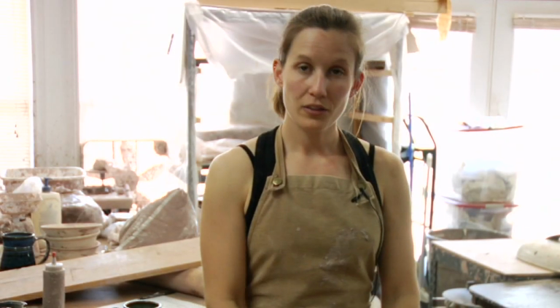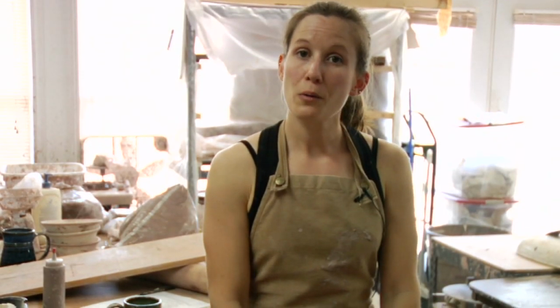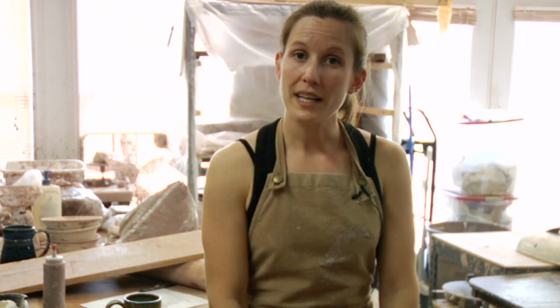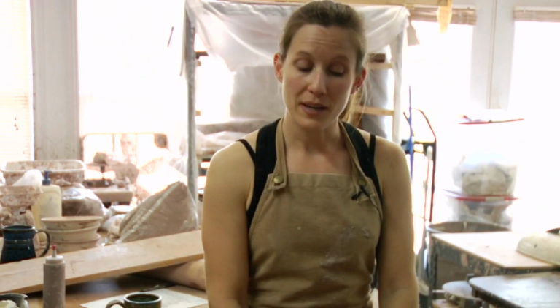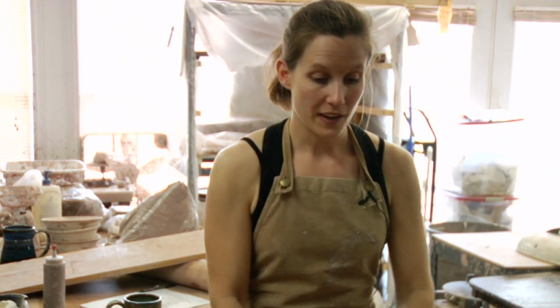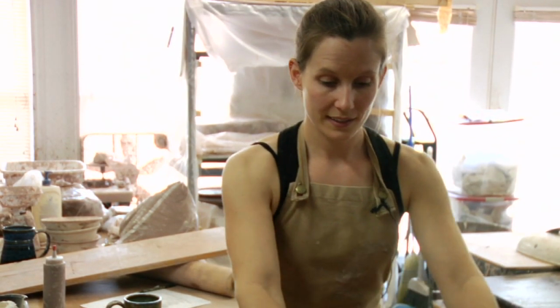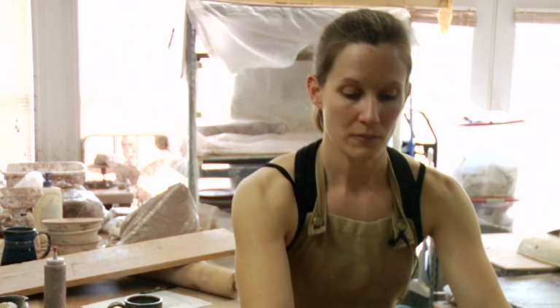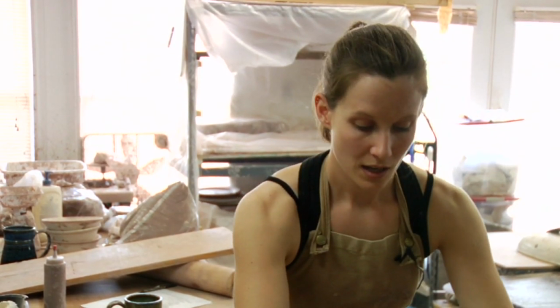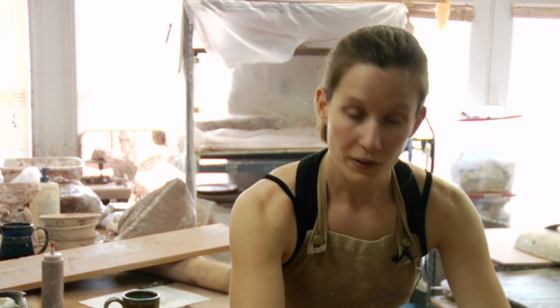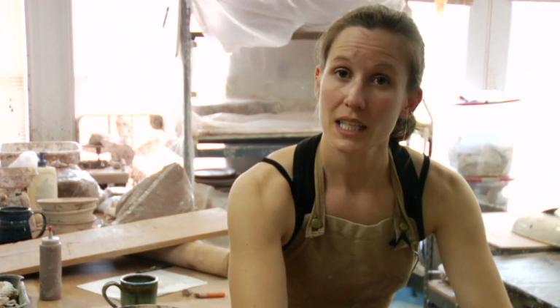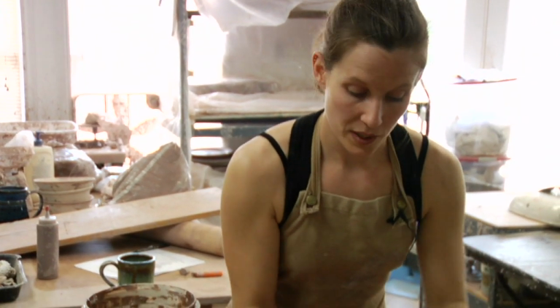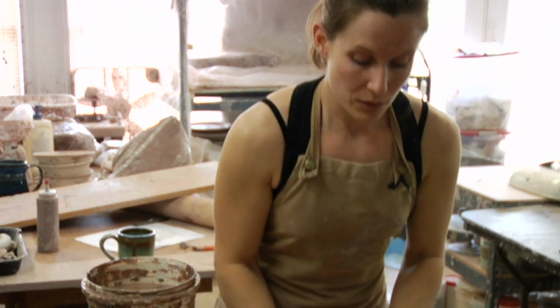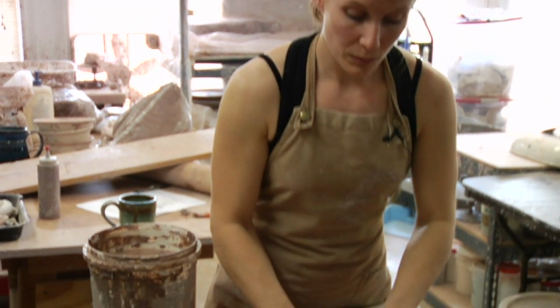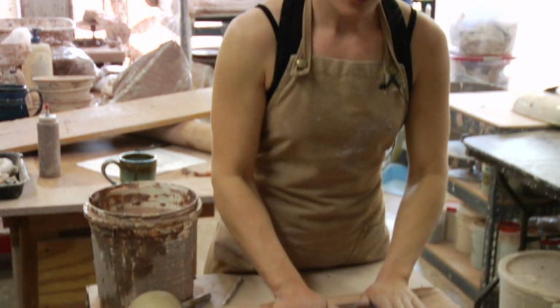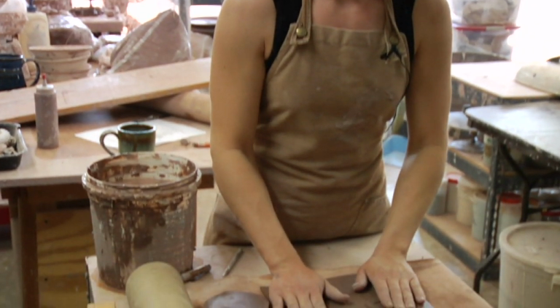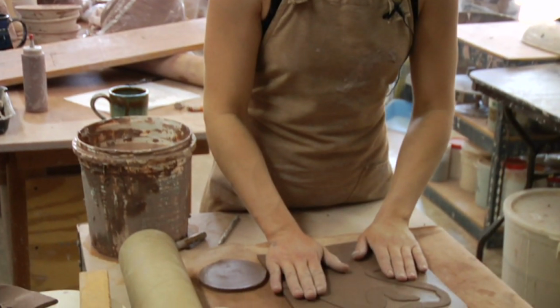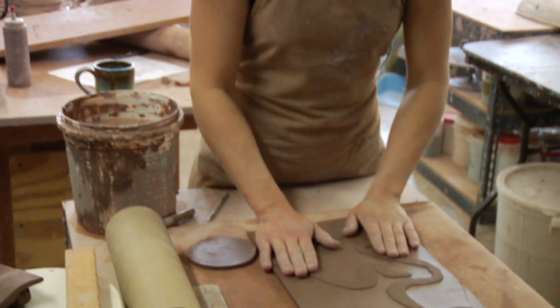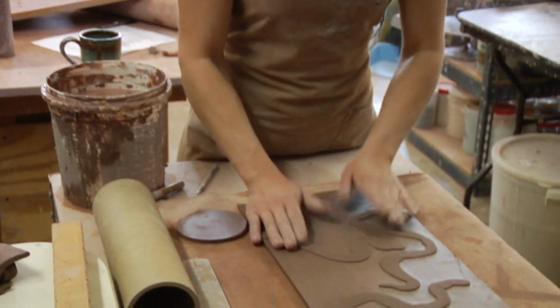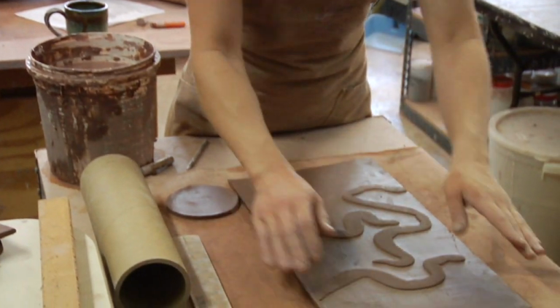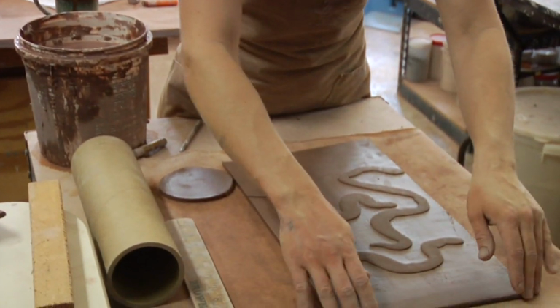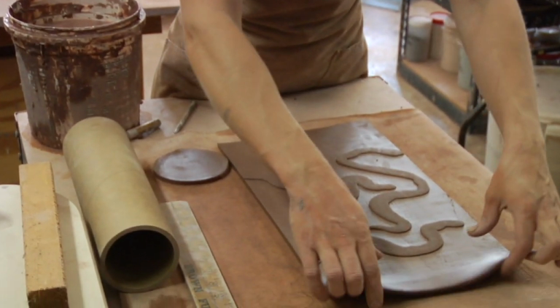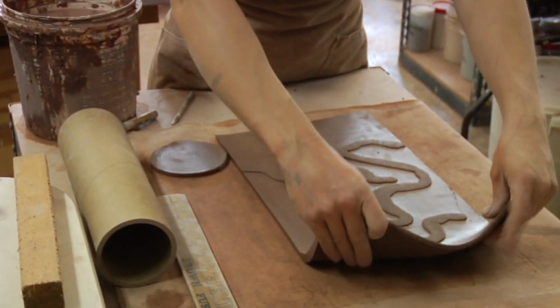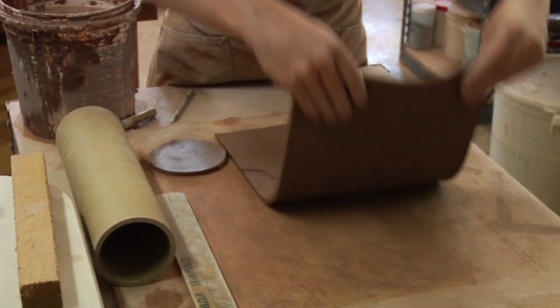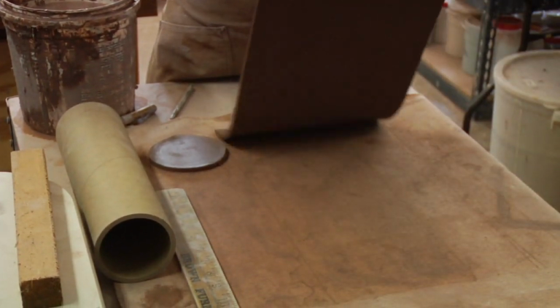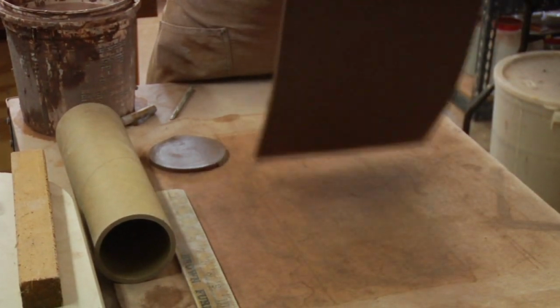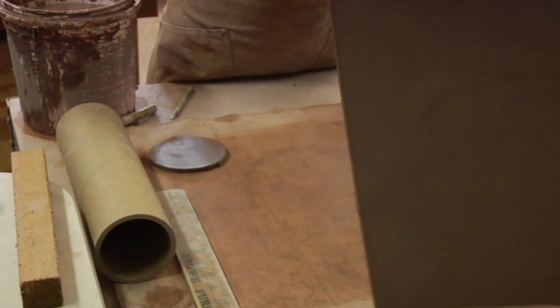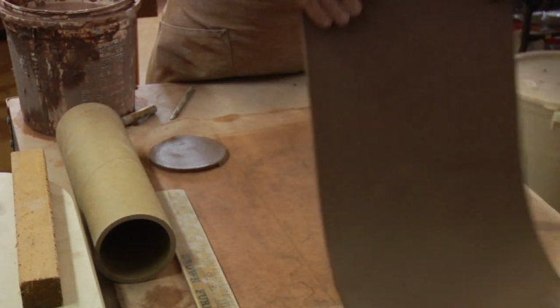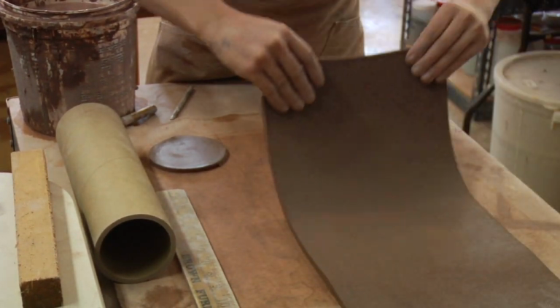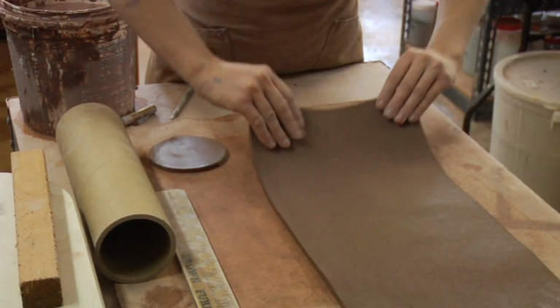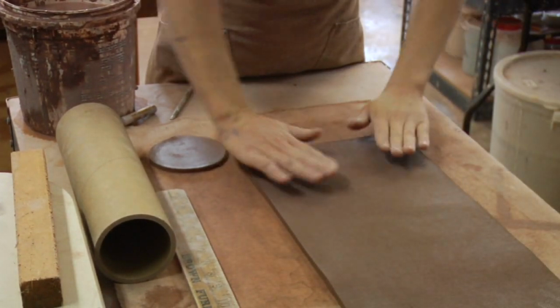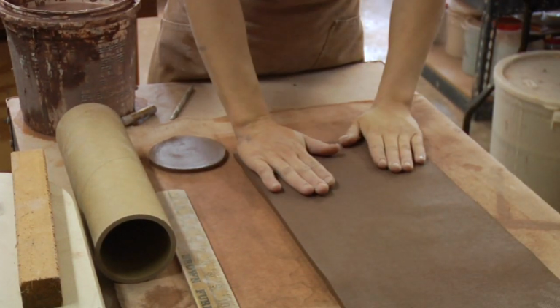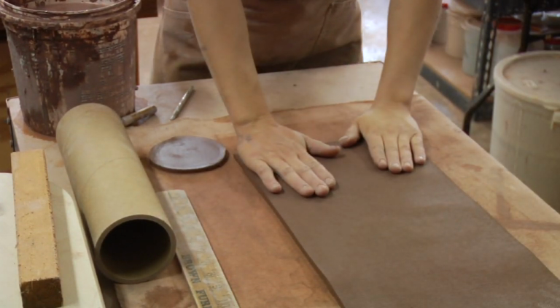Now we're ready to make our vase. The first thing we want to do is have this textured side be the outside, so we're going to flip this slab right on over.